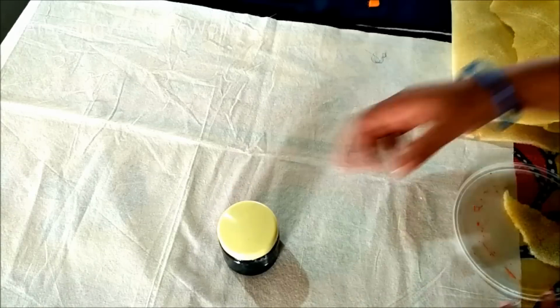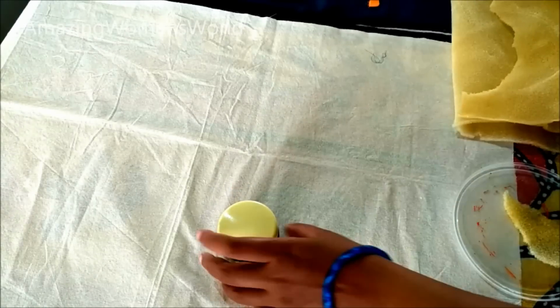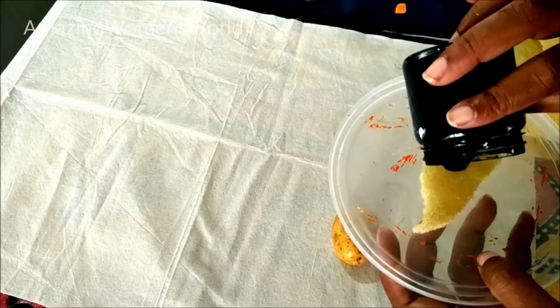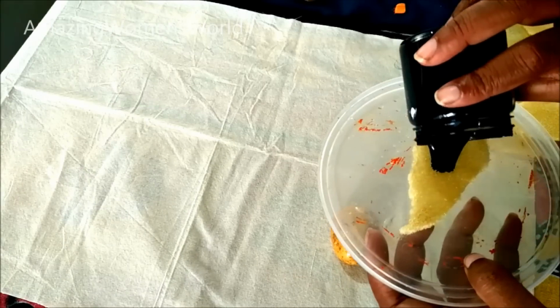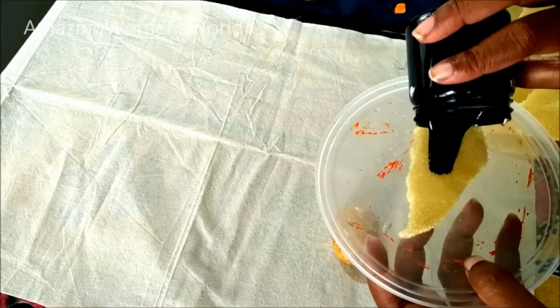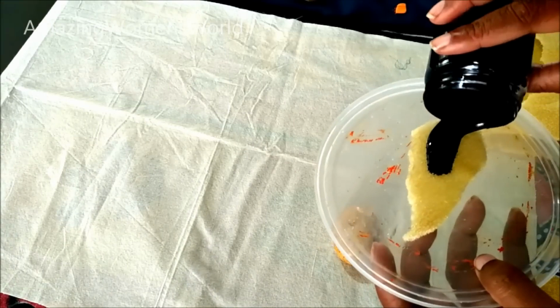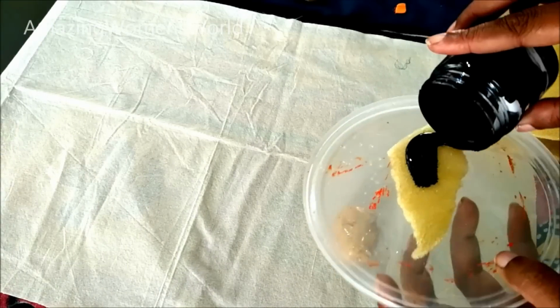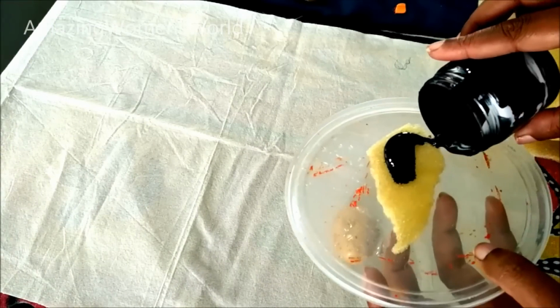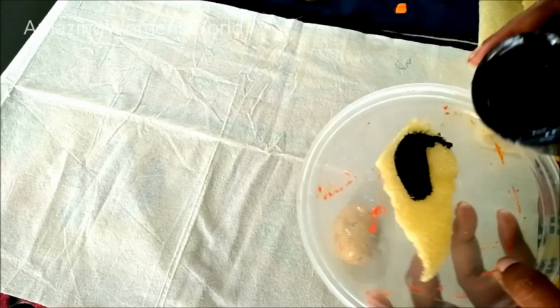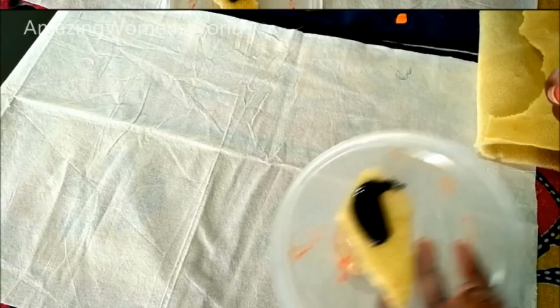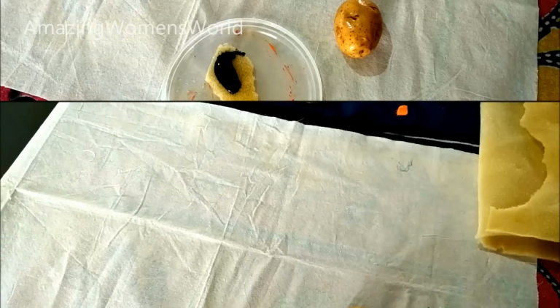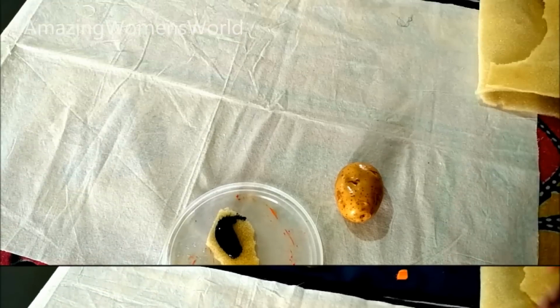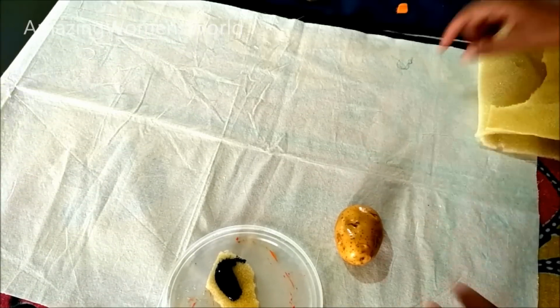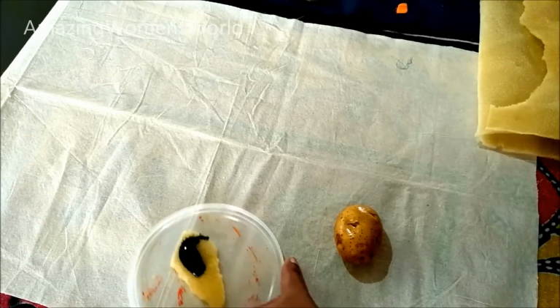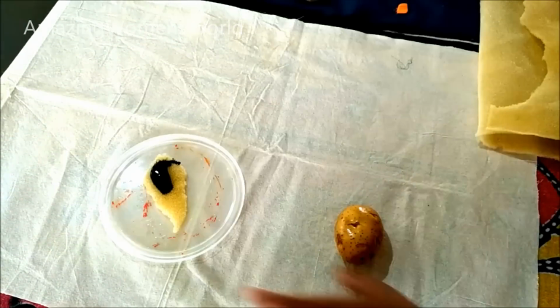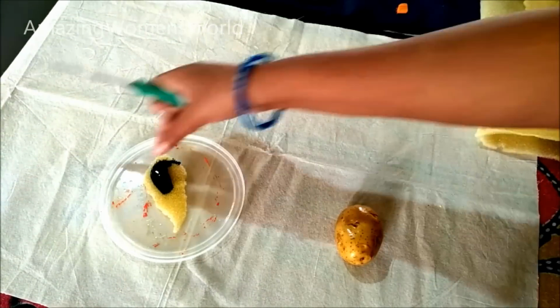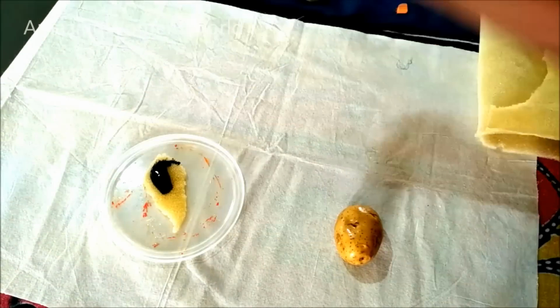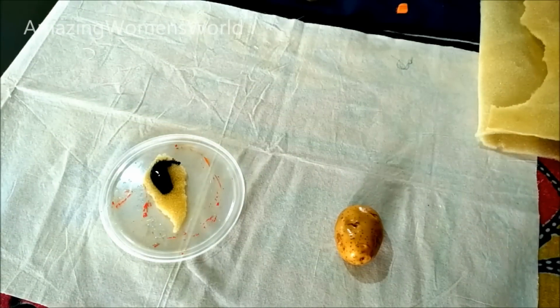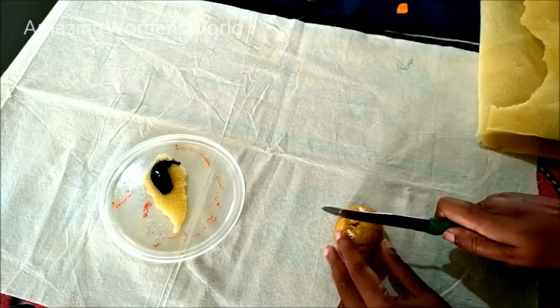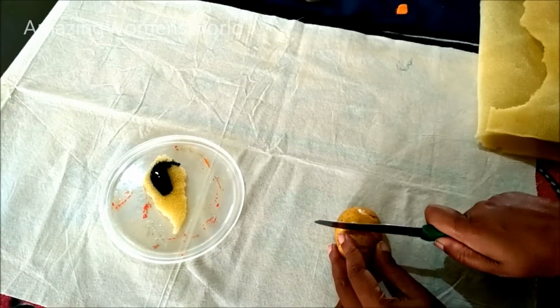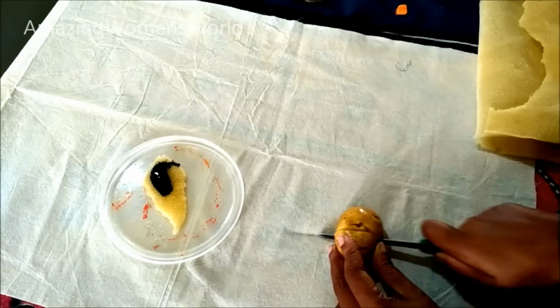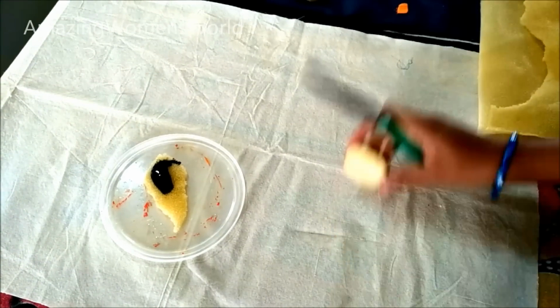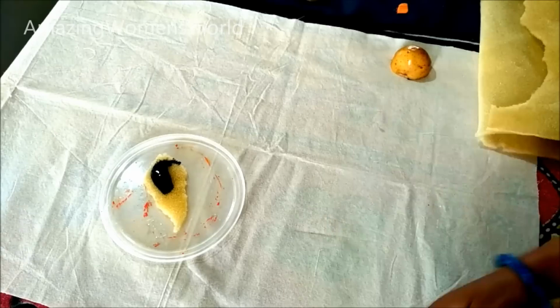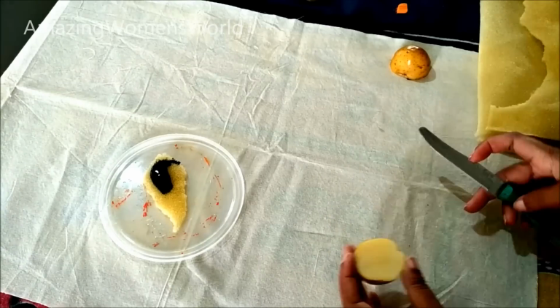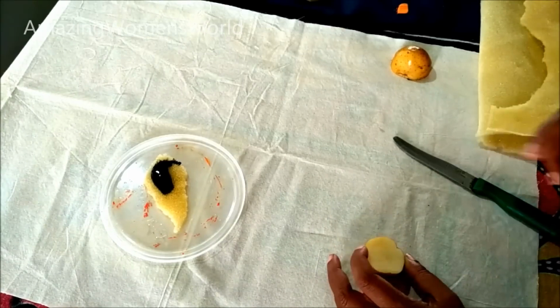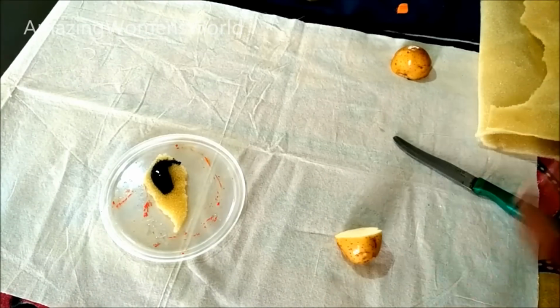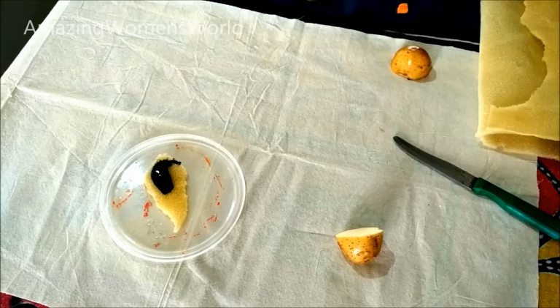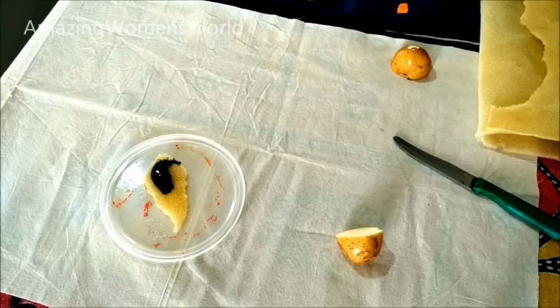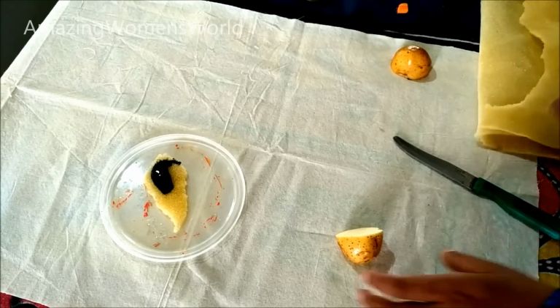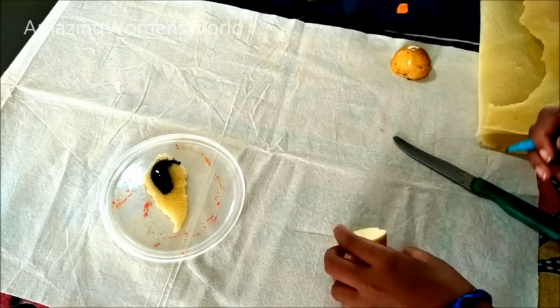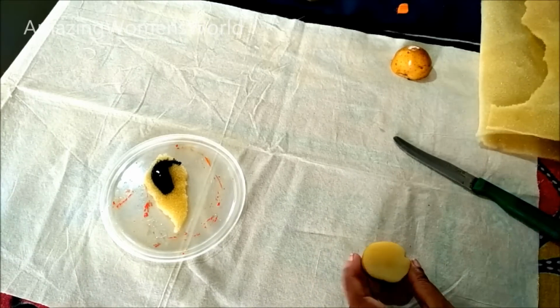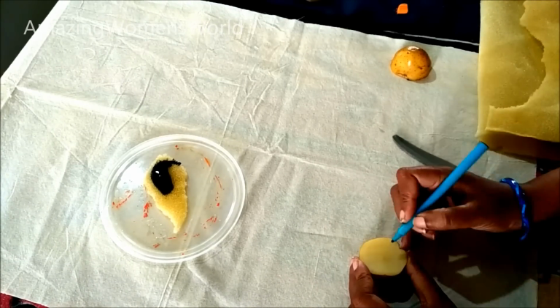This is the homemade fabric paint which I've shown in my previous video. Pour the paint on the sponge. If the sponge is not available, you can use cotton of three to four layers or any jute fabric.